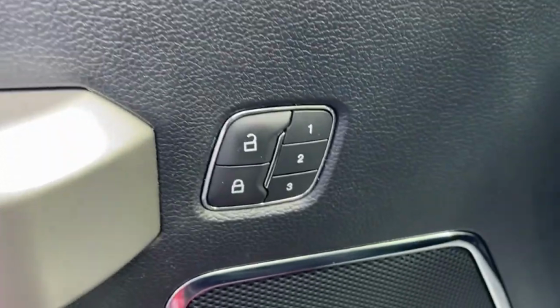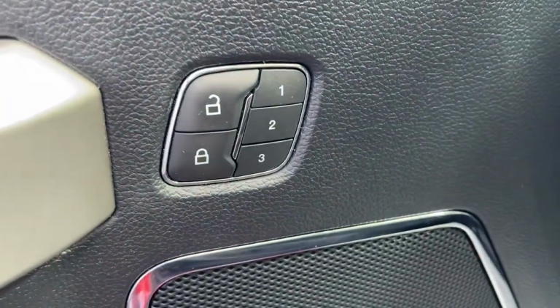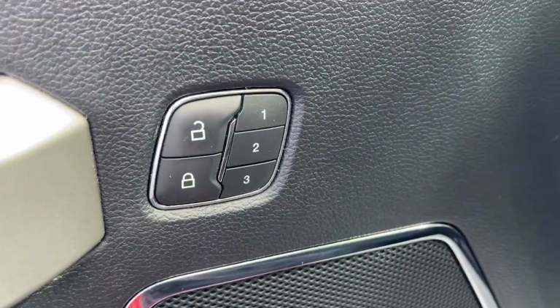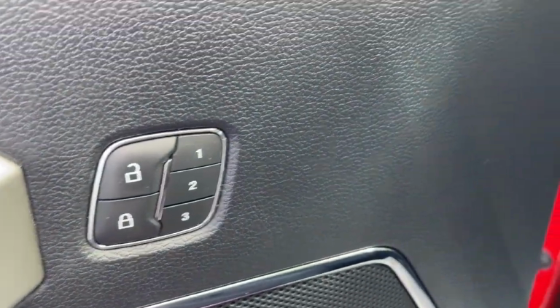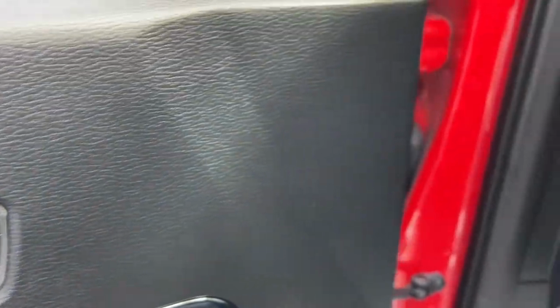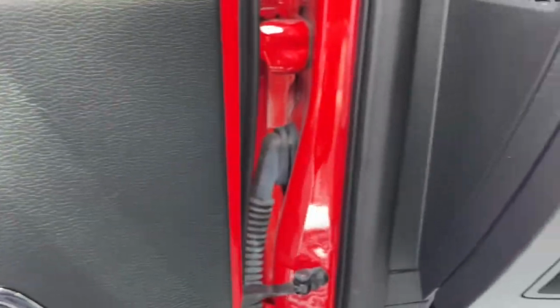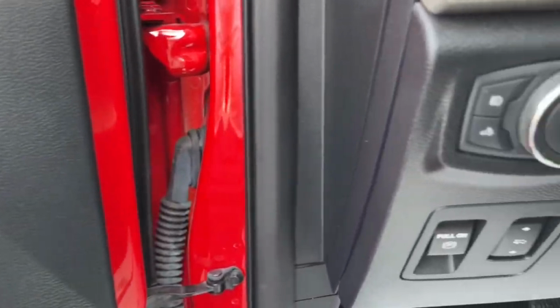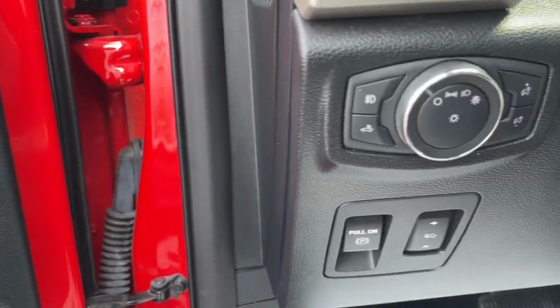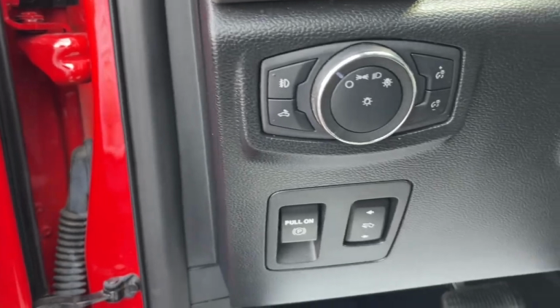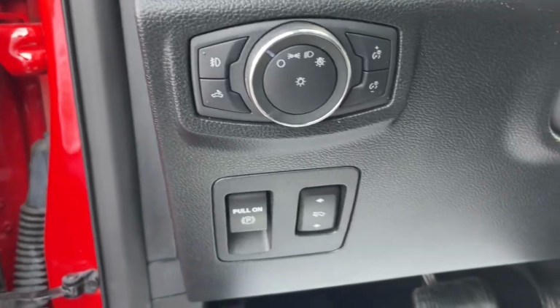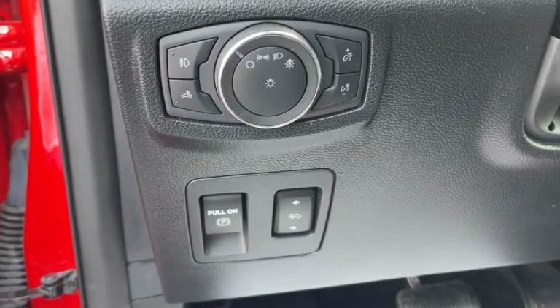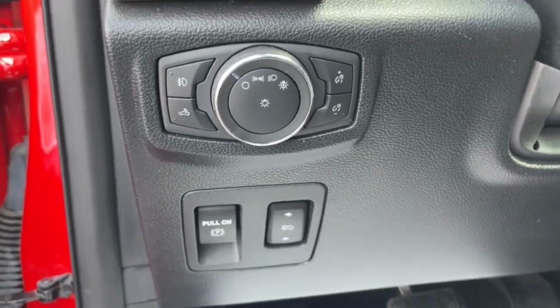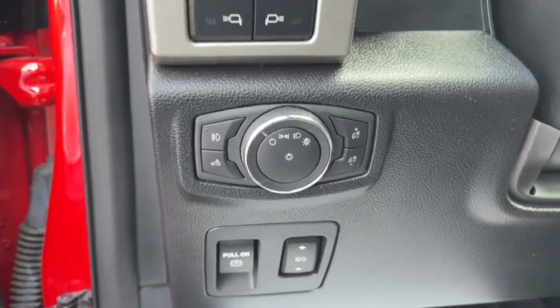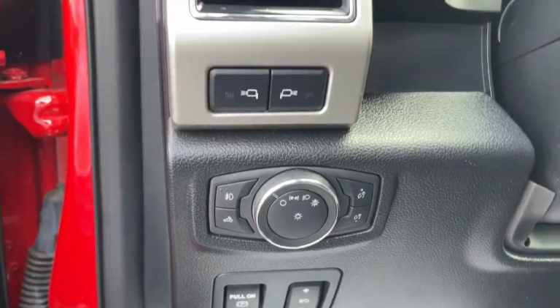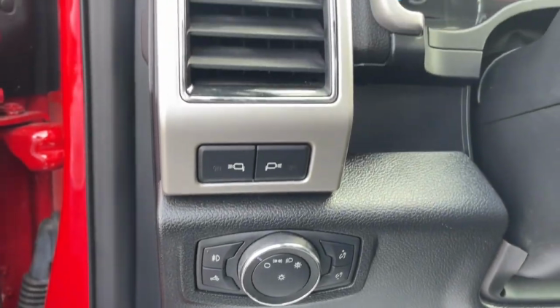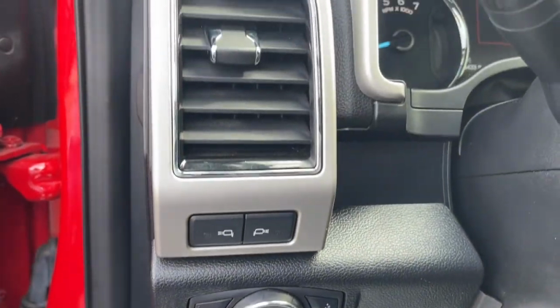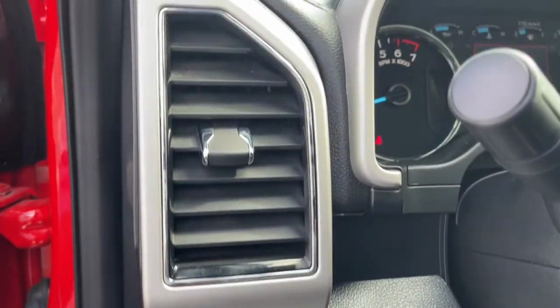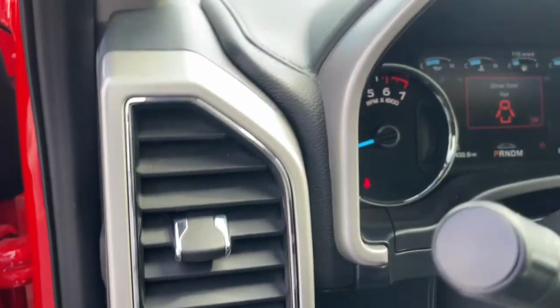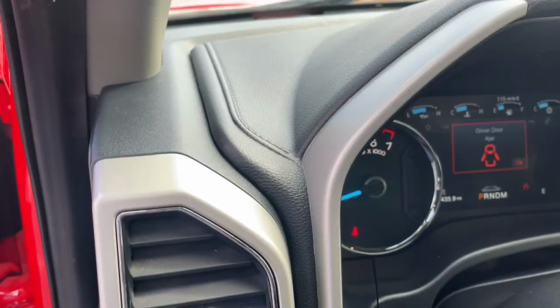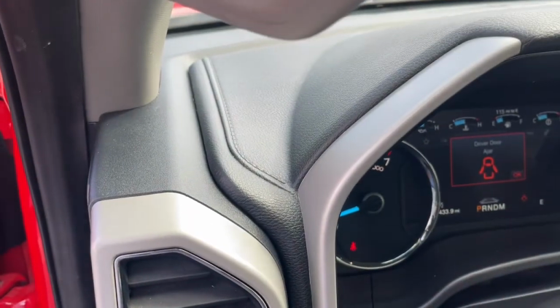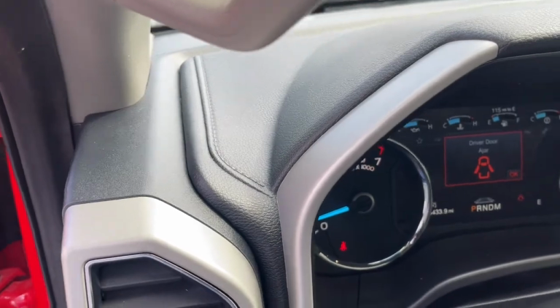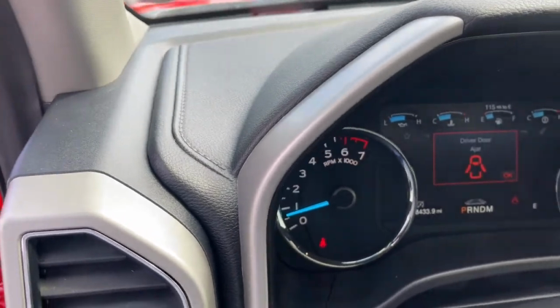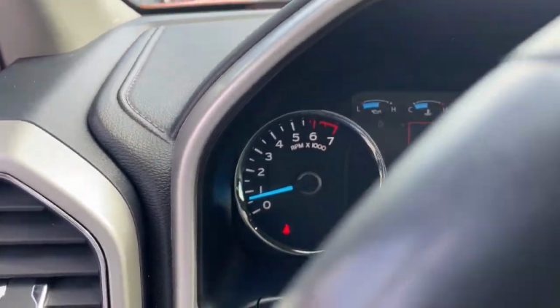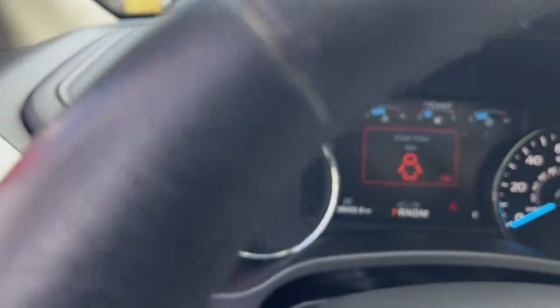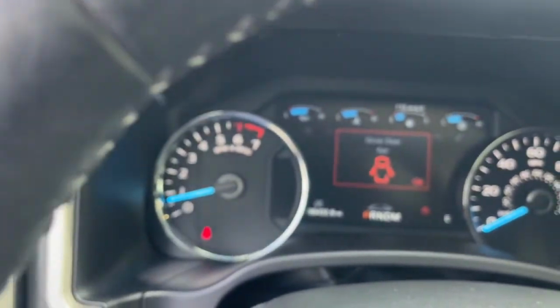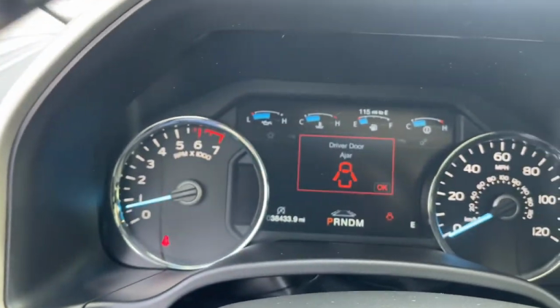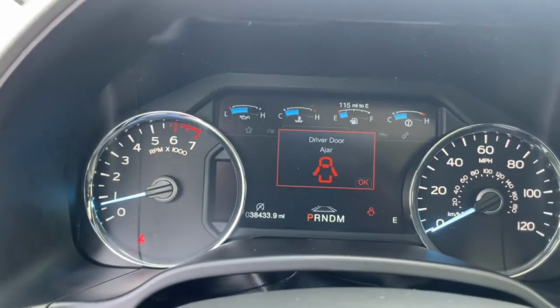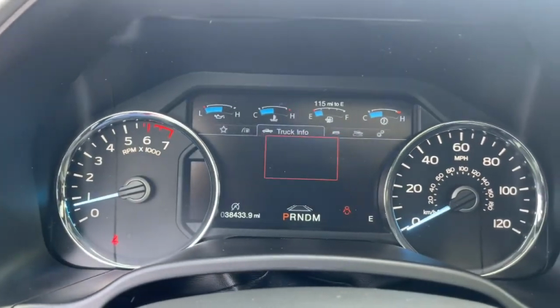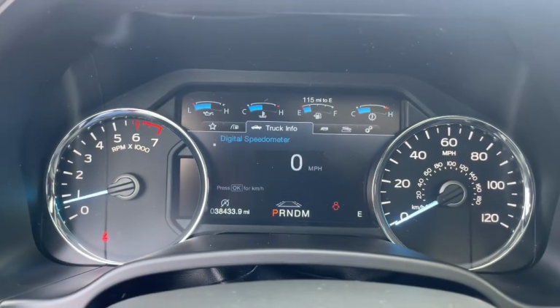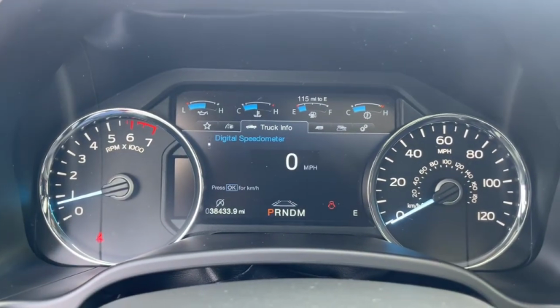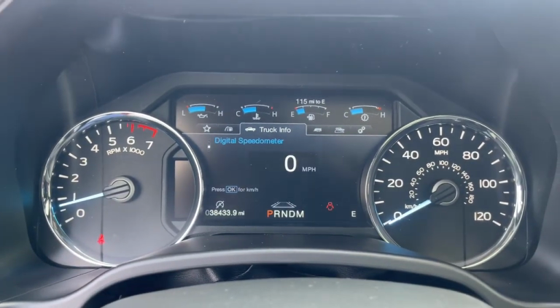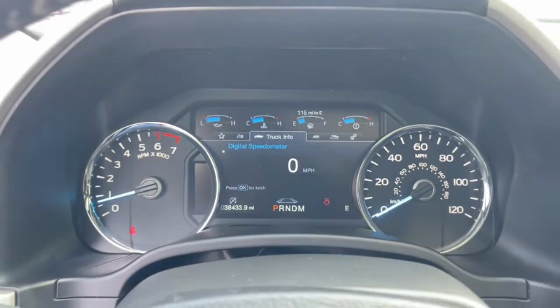Sun and moonroof, keyless entry, navigation system, backup camera, chrome wheels, satellite radio, remote engine start, power passenger seat, adaptive cruise control, fog lamps.